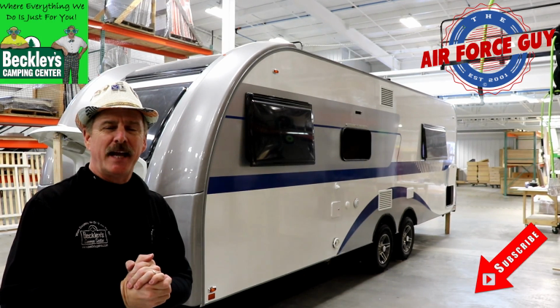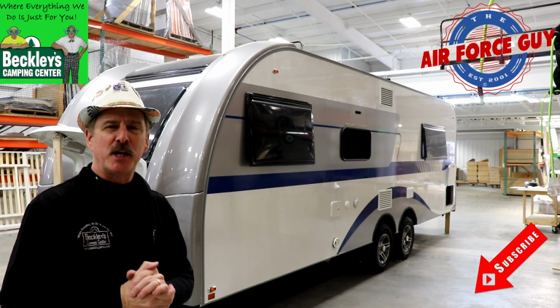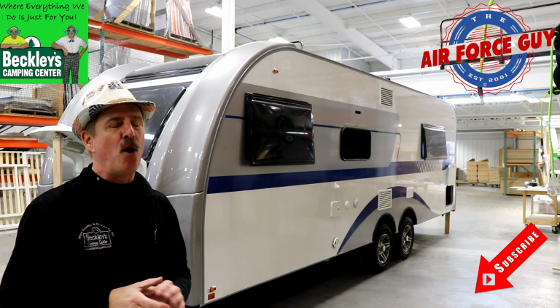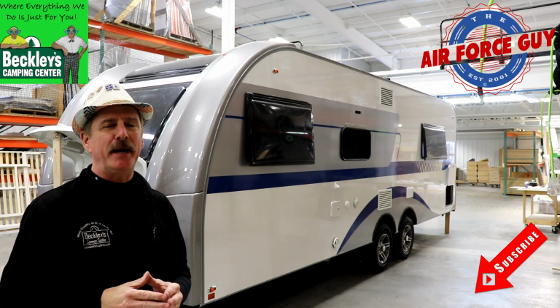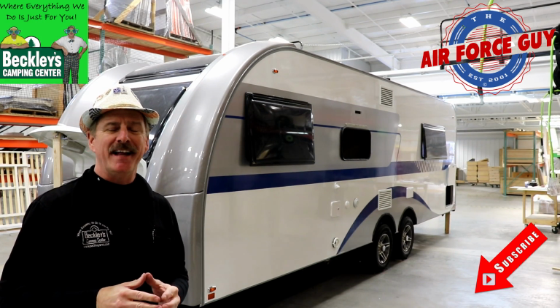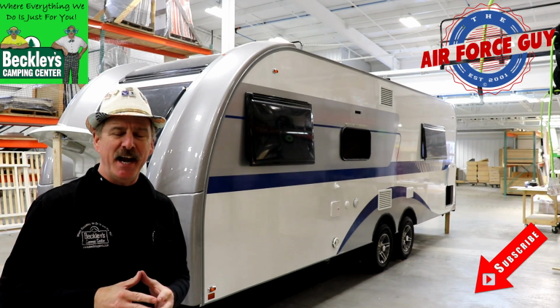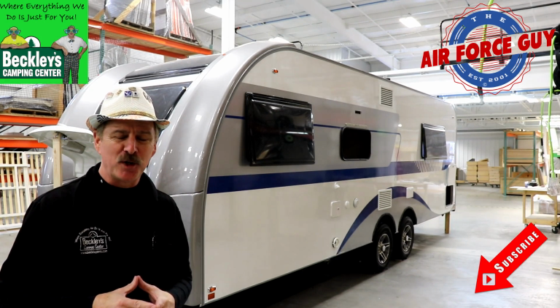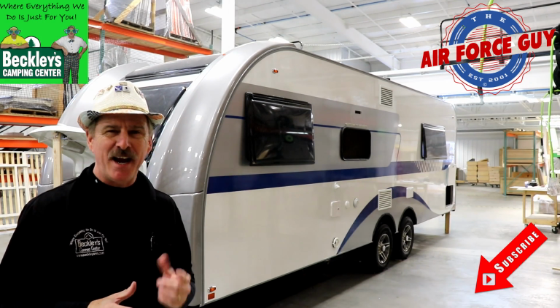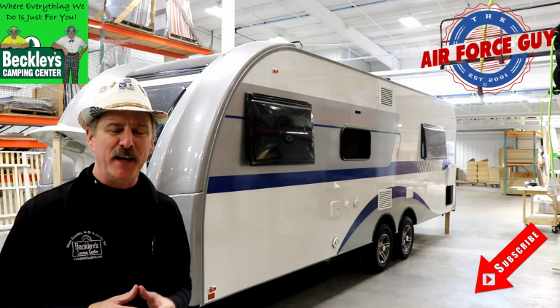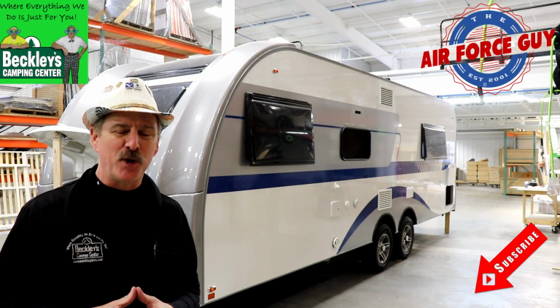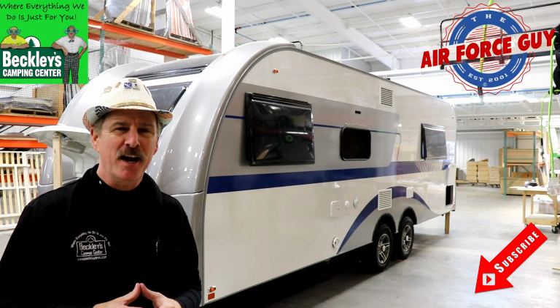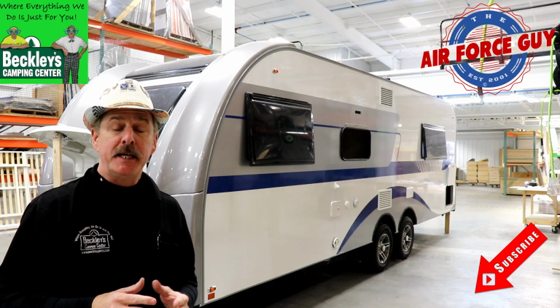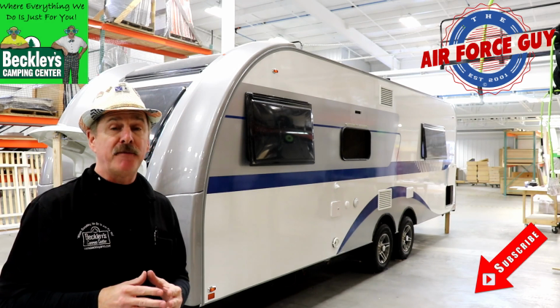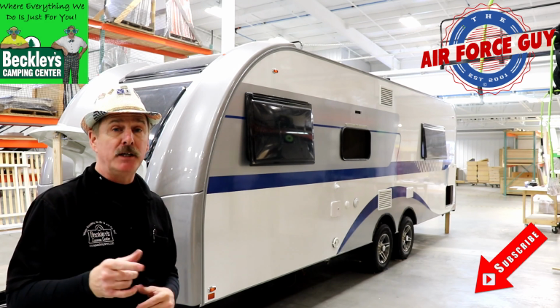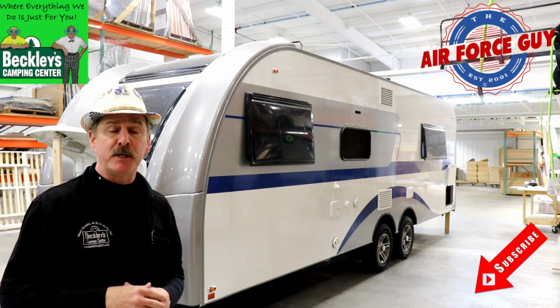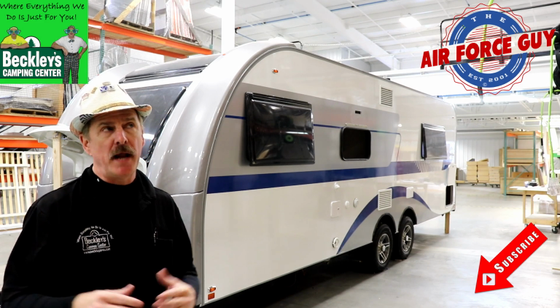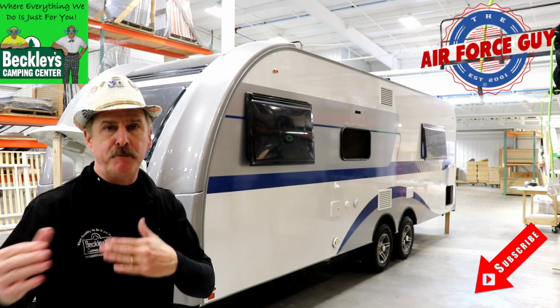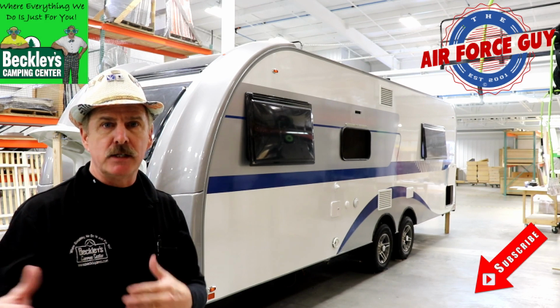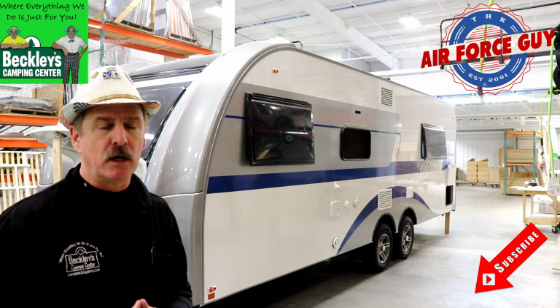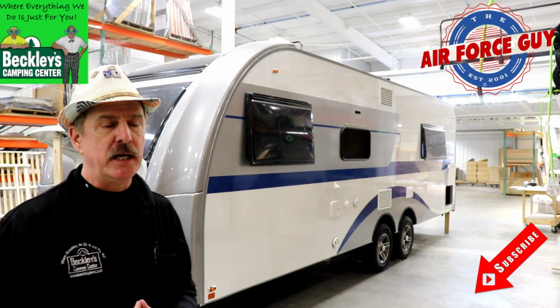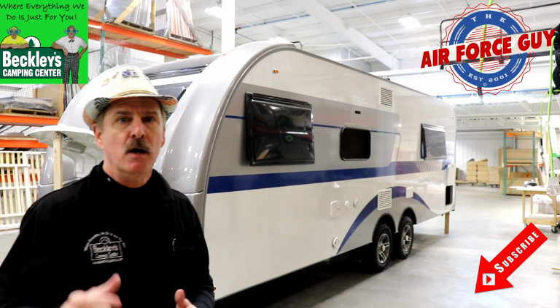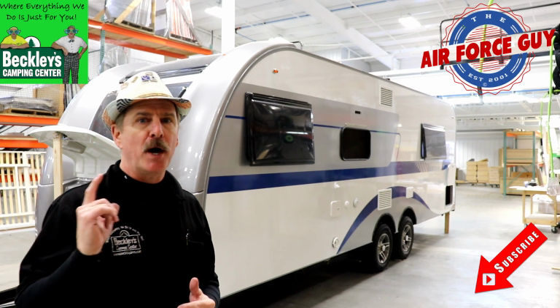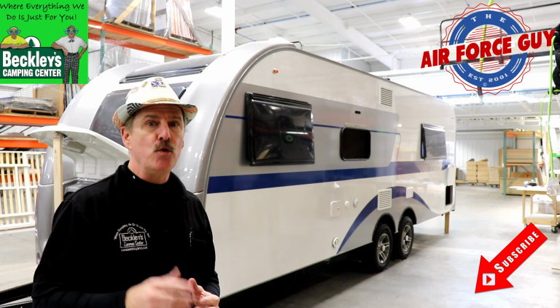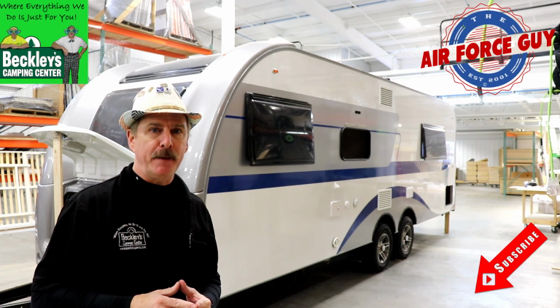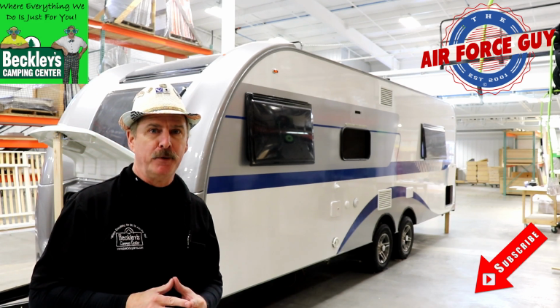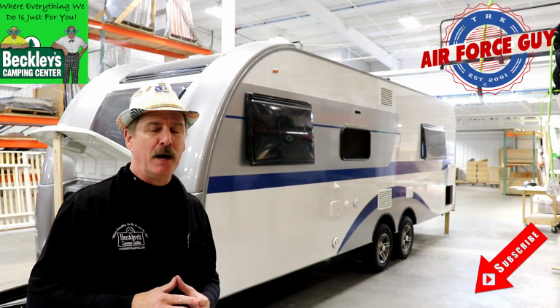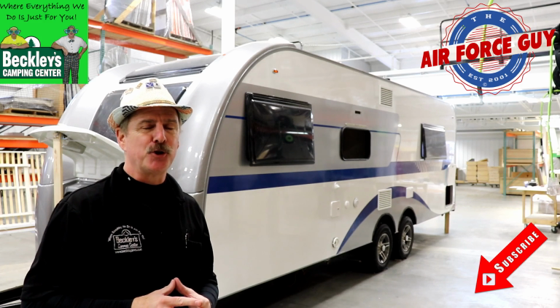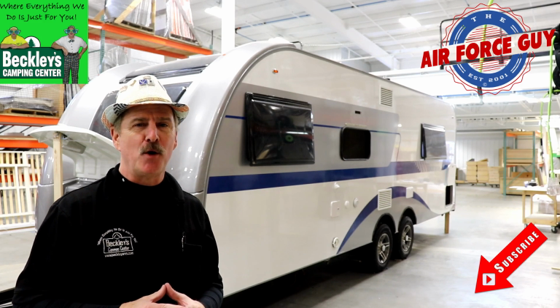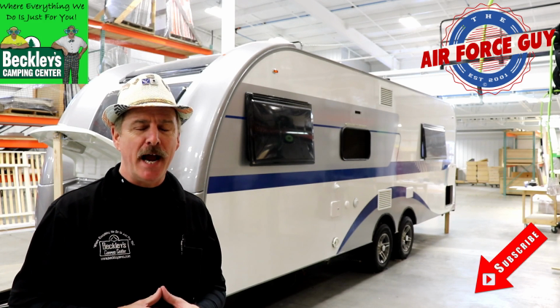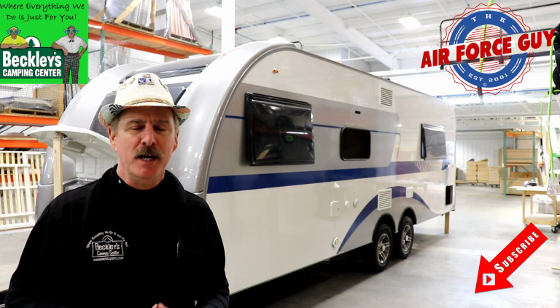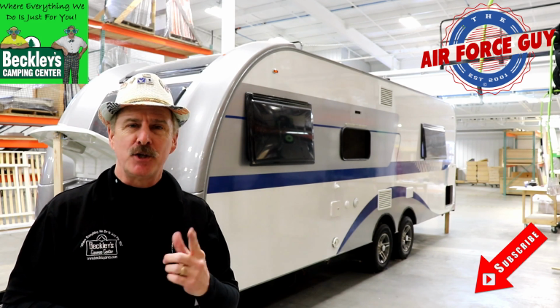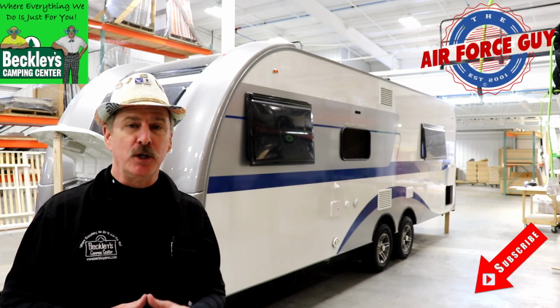Okay, ladies and gentlemen, Paul Chamberlain, the Air Force Guy, RV extraordinaire, coming to you from Beckley's Camp Center — well, not really Beckley's Camp Center. I'm coming to you from NuCamp up here in Shorter Creek, Ohio.